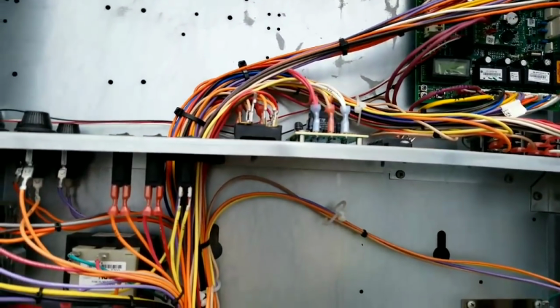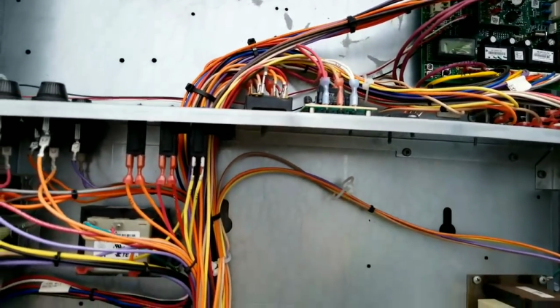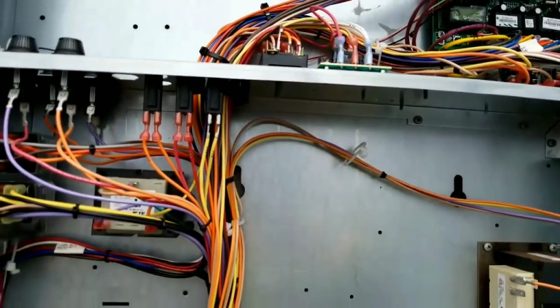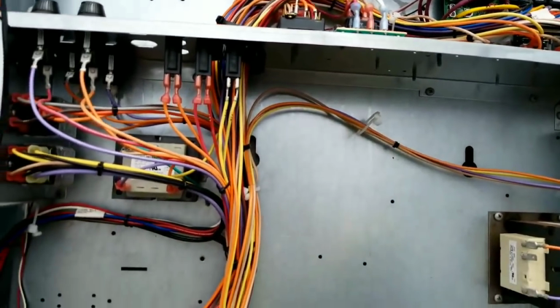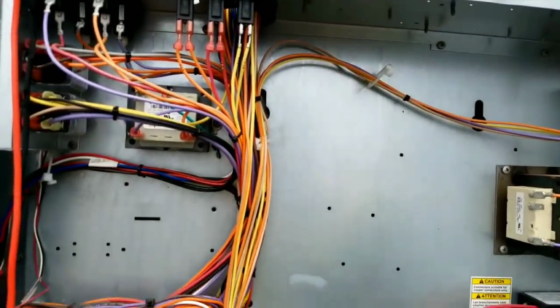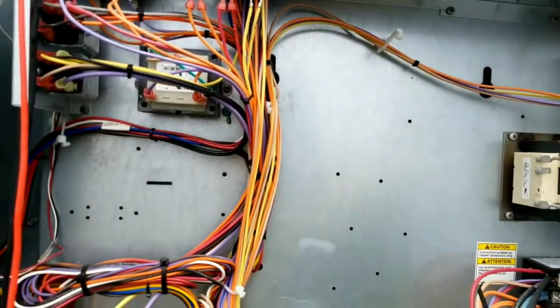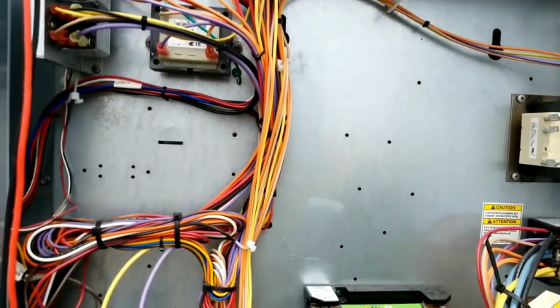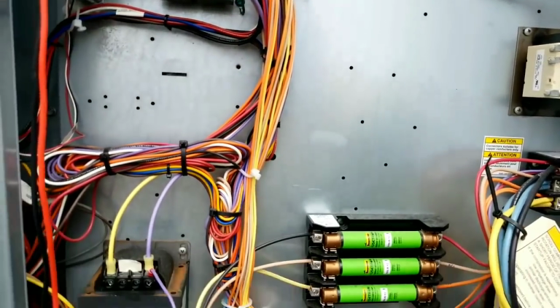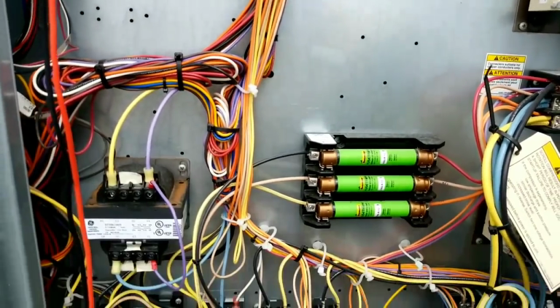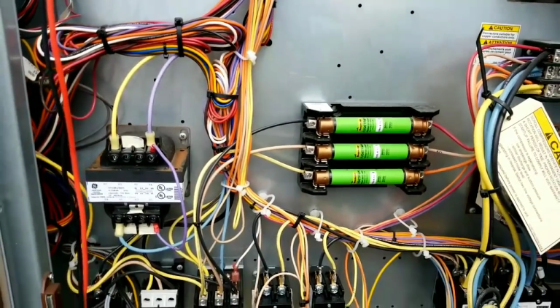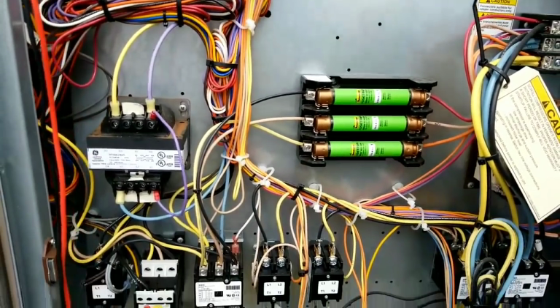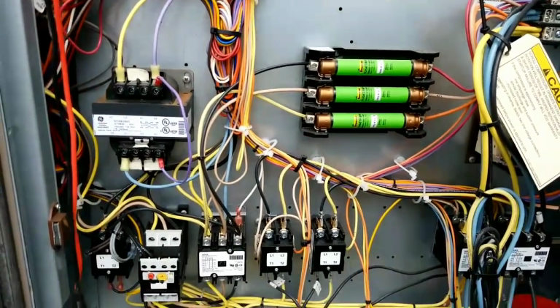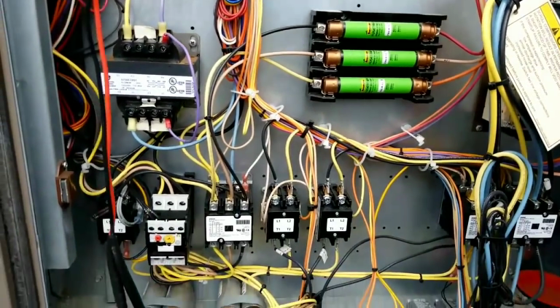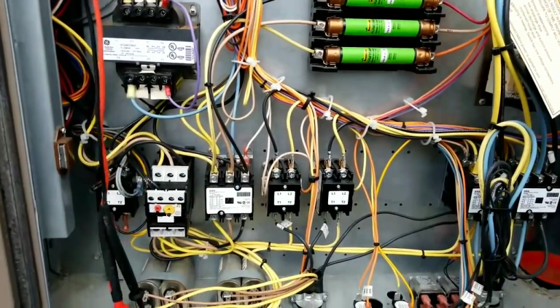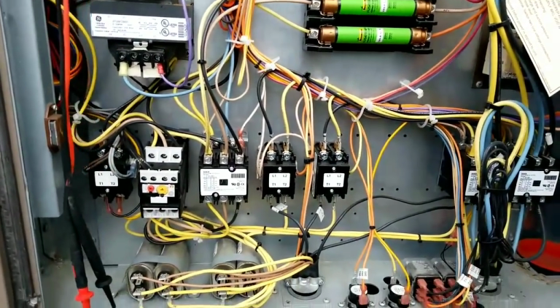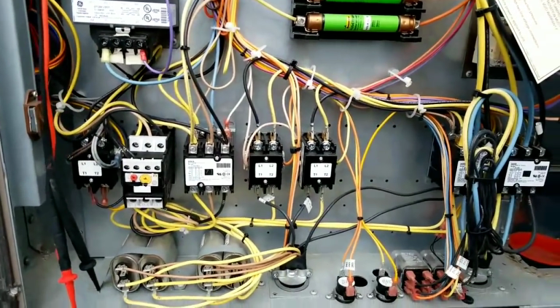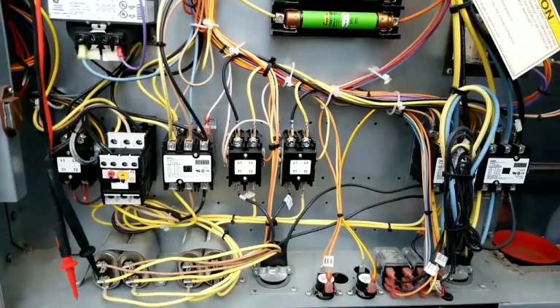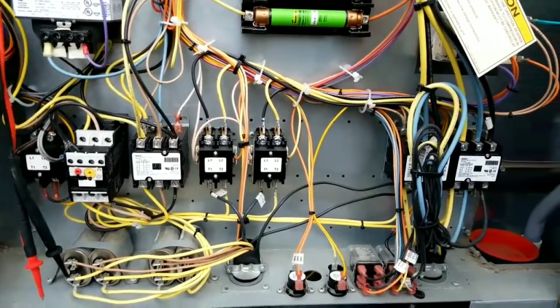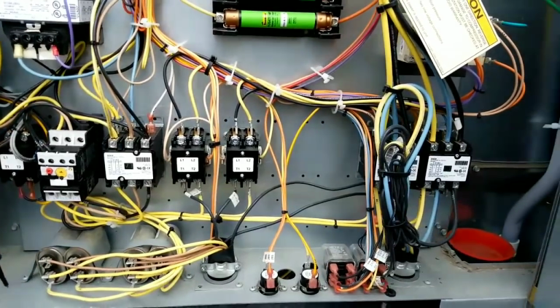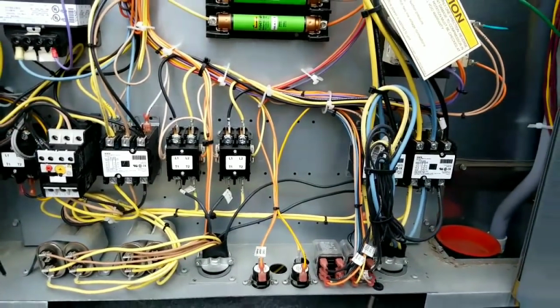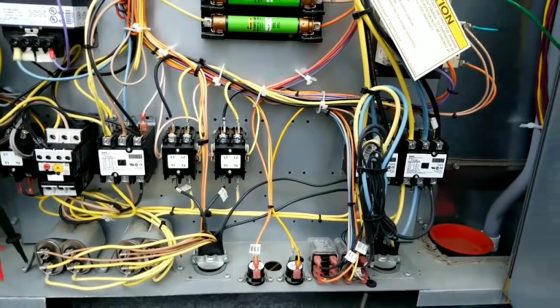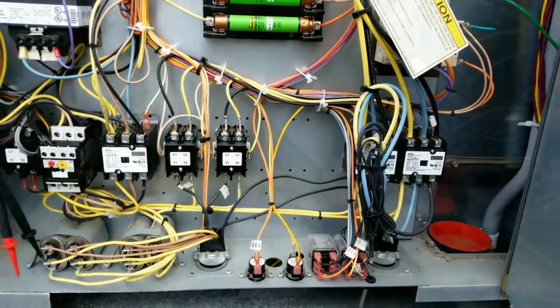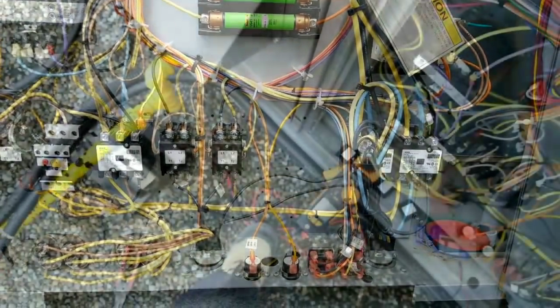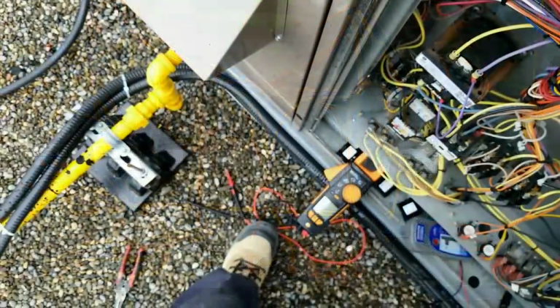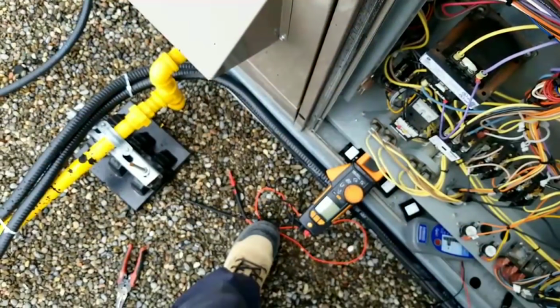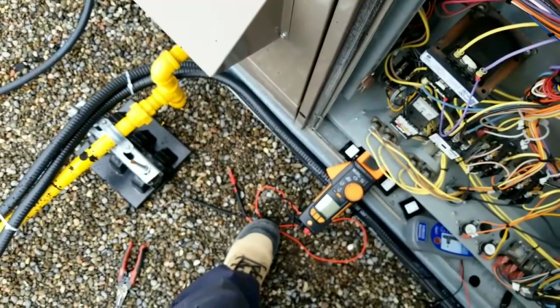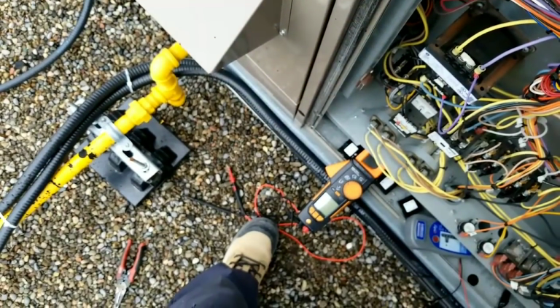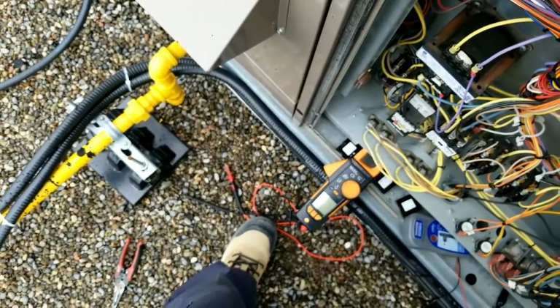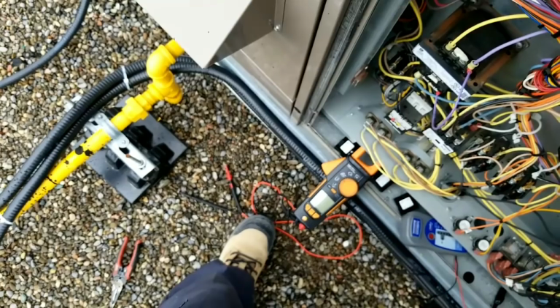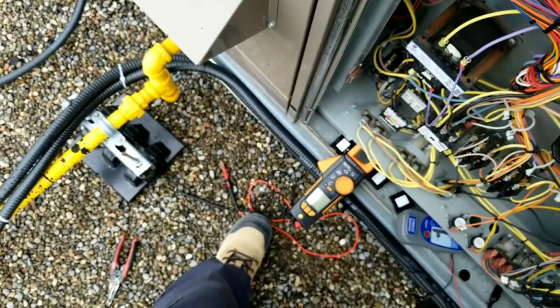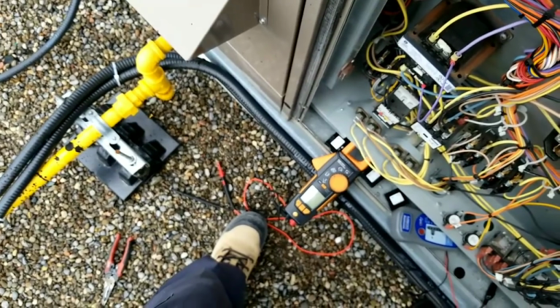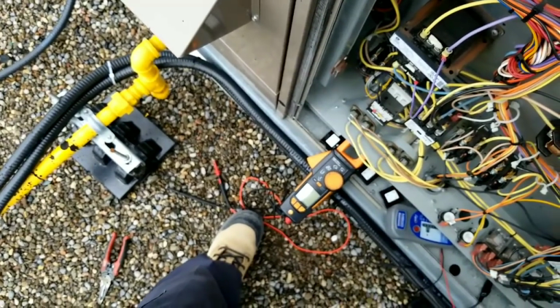I'm going to go through this with my meter and check all the loads out, and if I have to pull my Megger out I'll do that. If there's a short, it's proving to be a tough one.